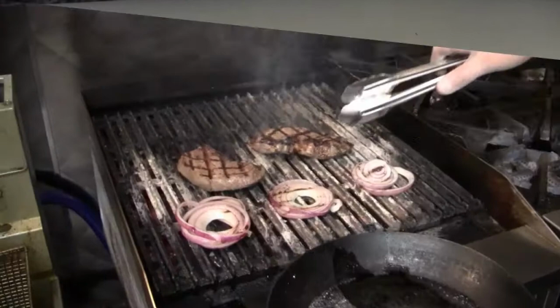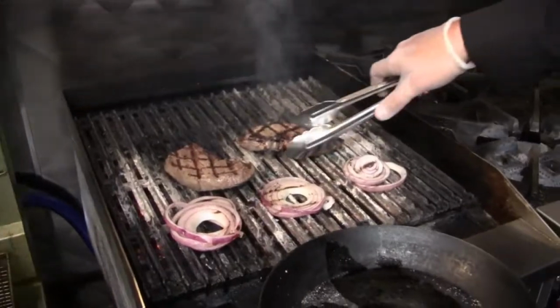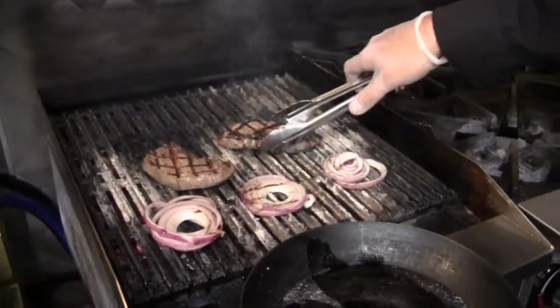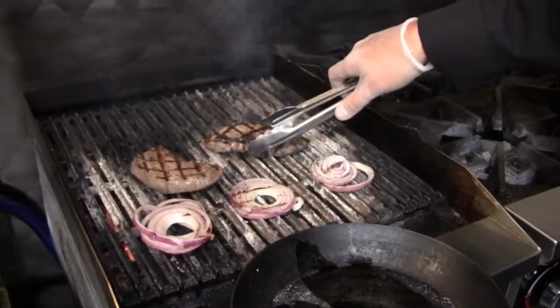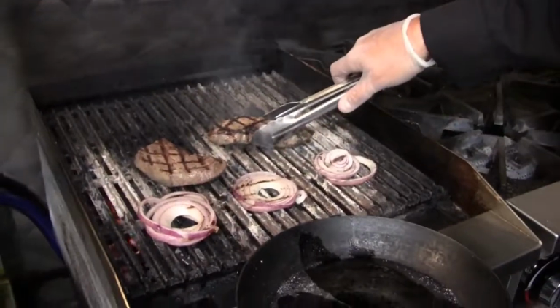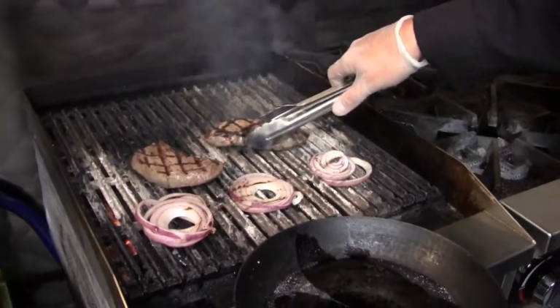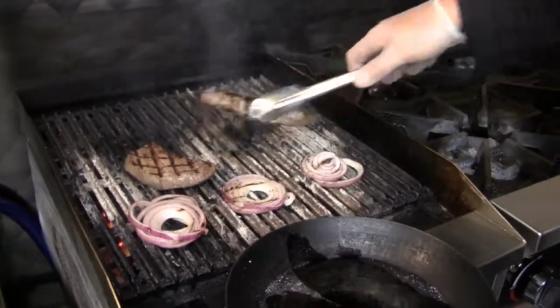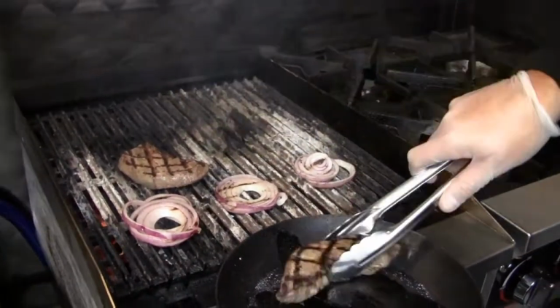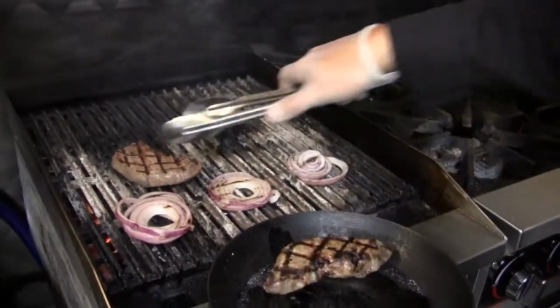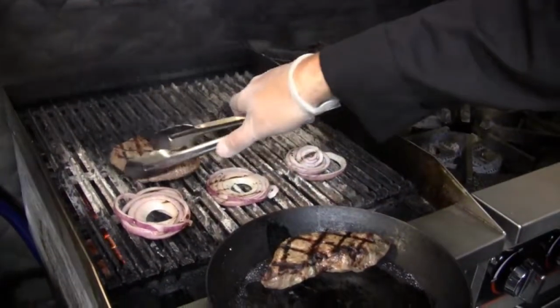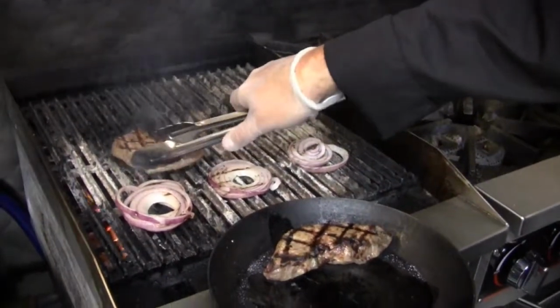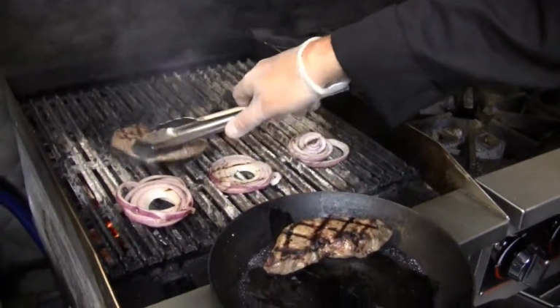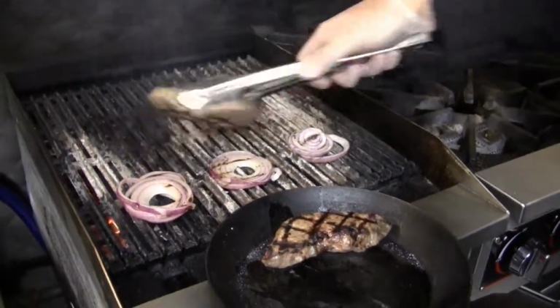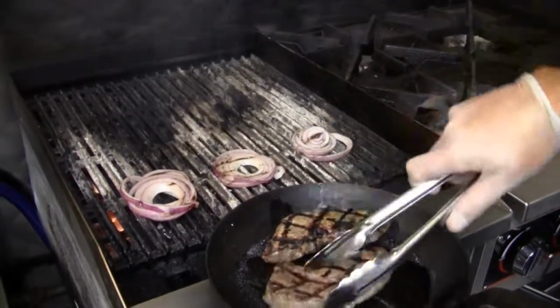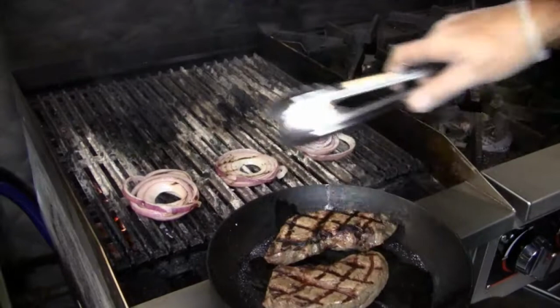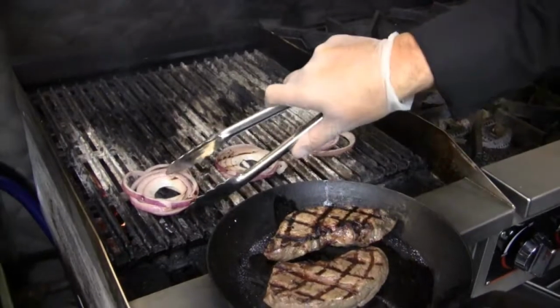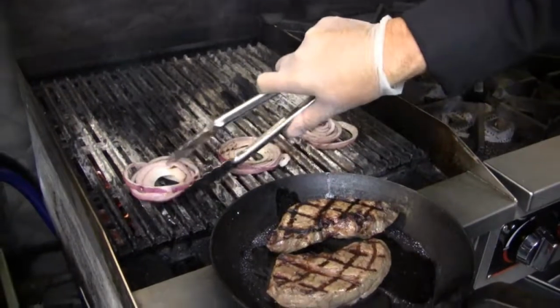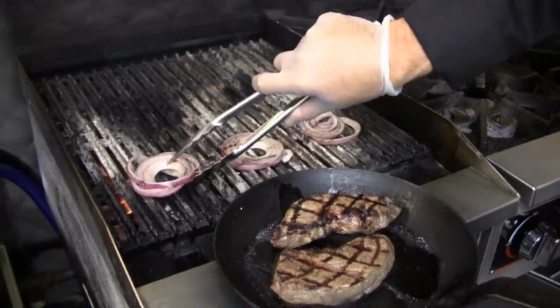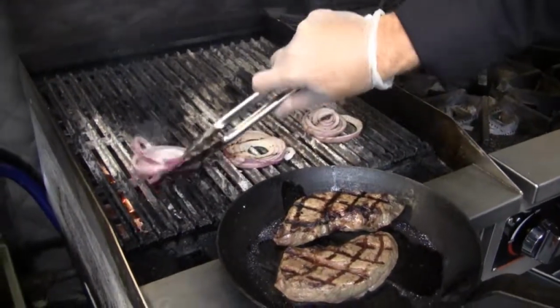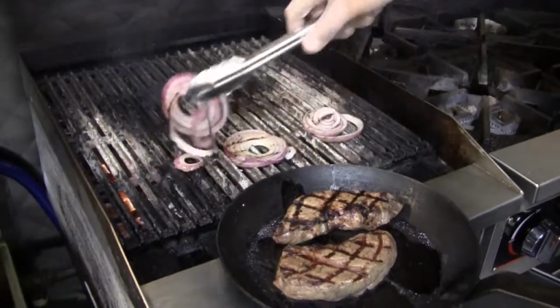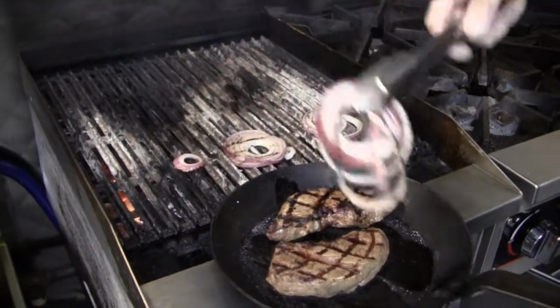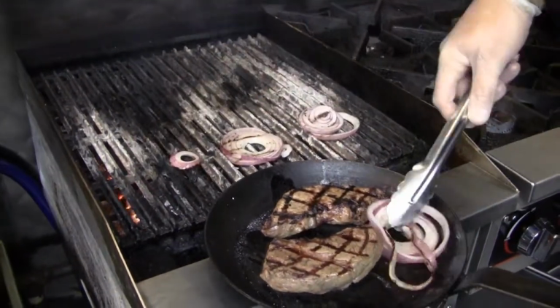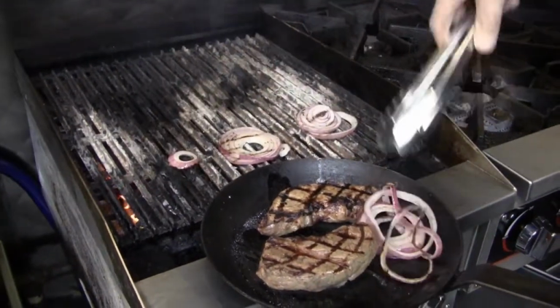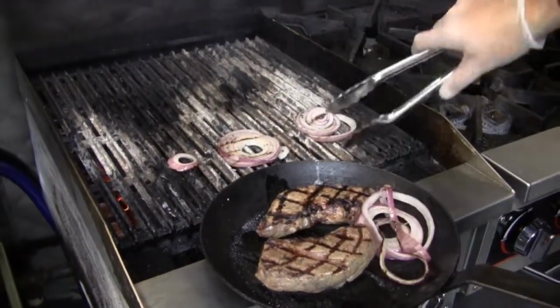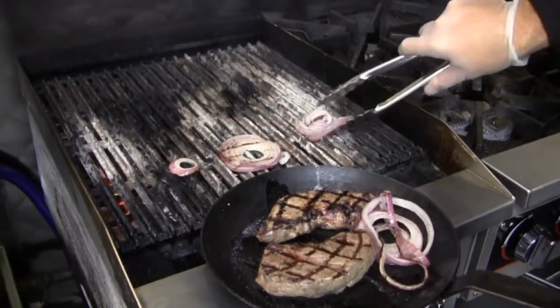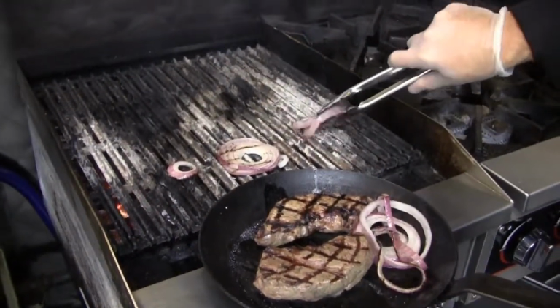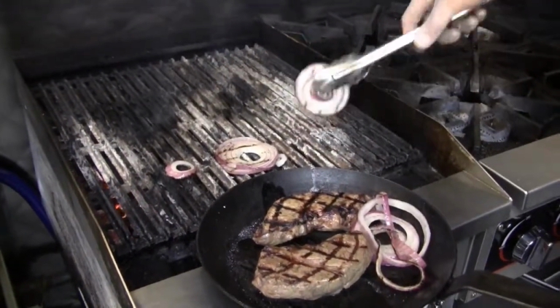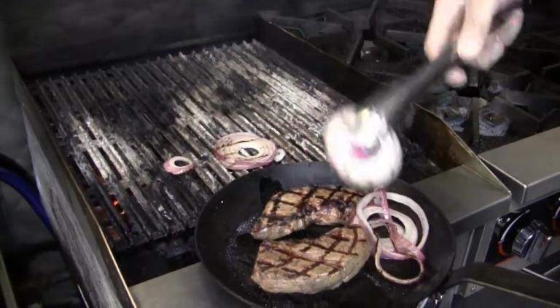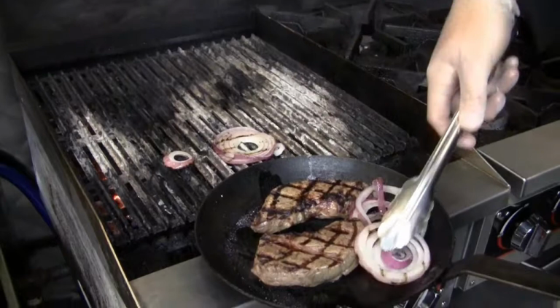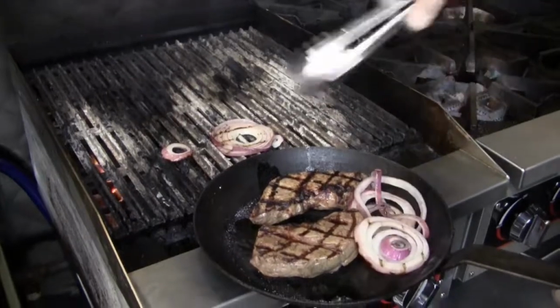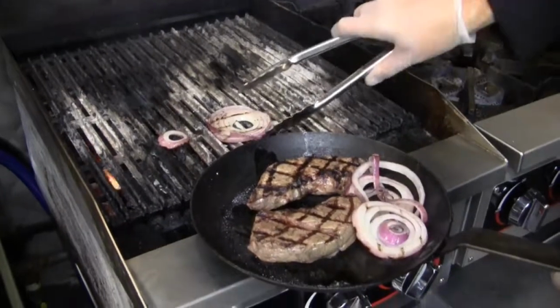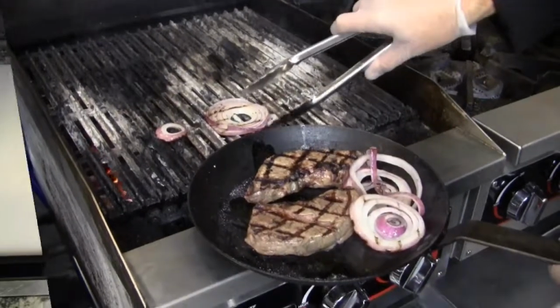We have a nice medium rare here. We're going to take these off and you want to let them rest. The onions are ready to come off too — they've softened up and have a nice little caramelization on them.